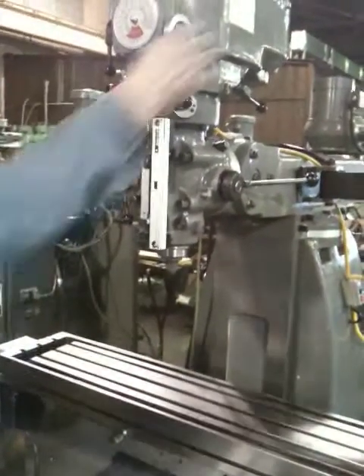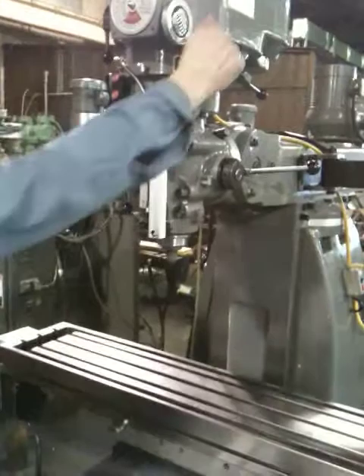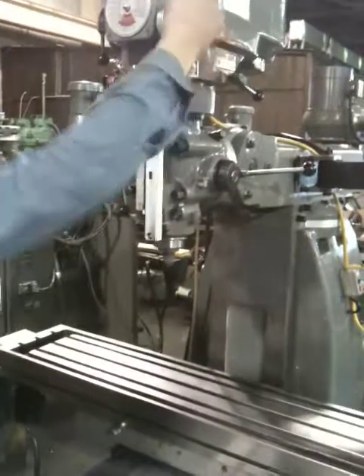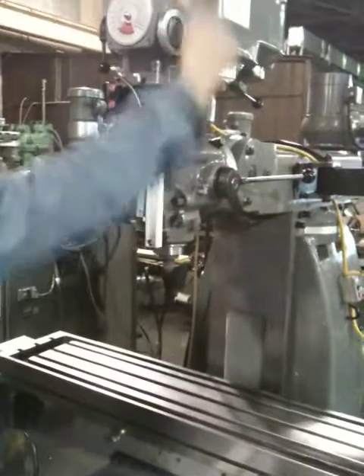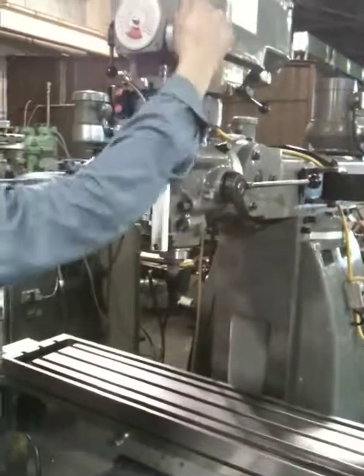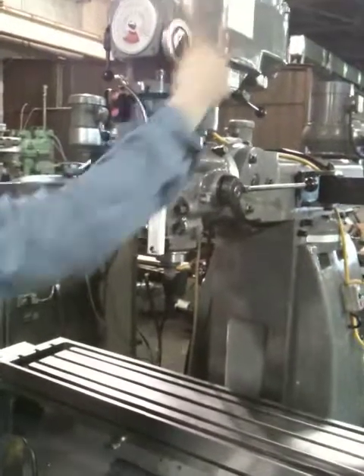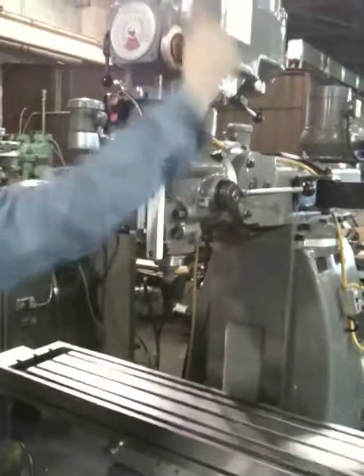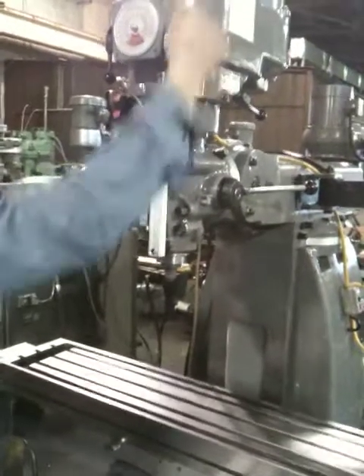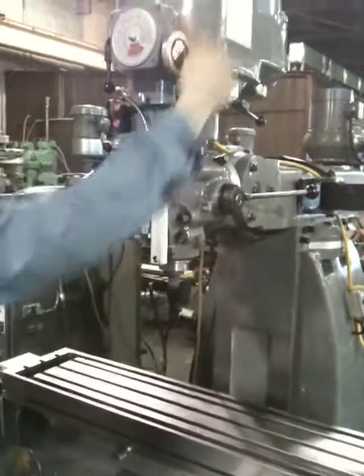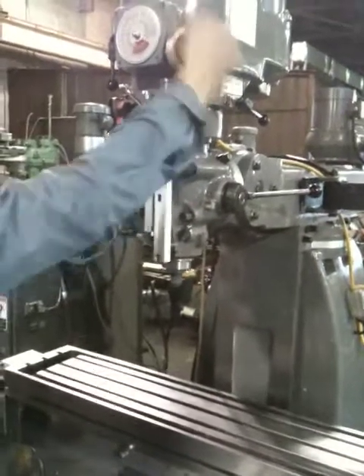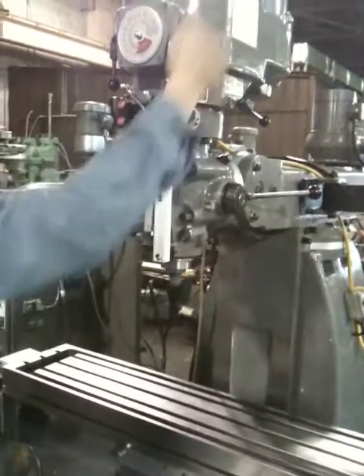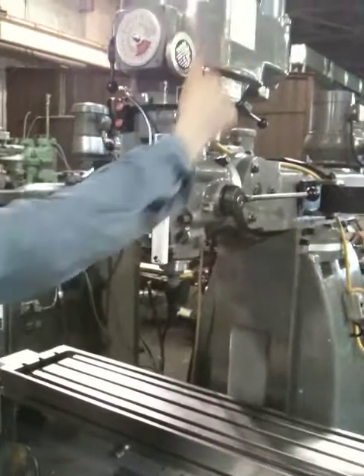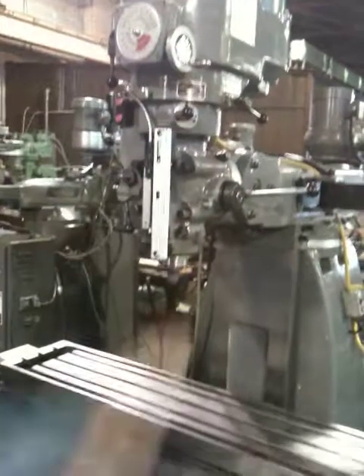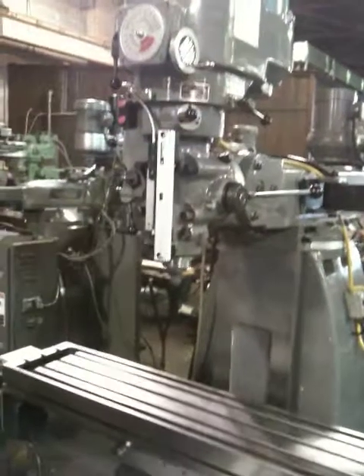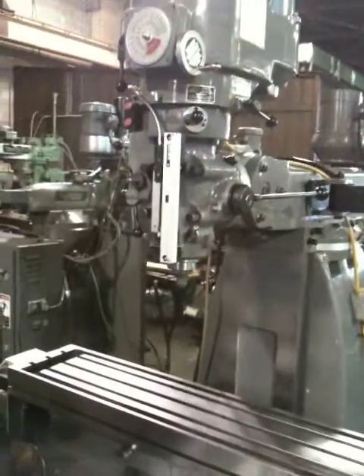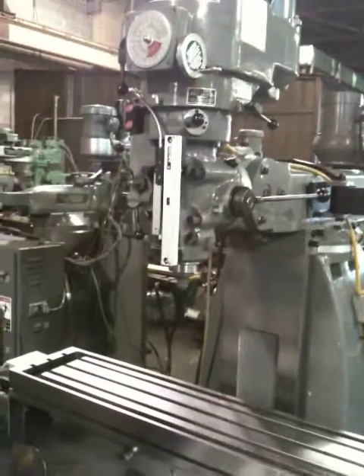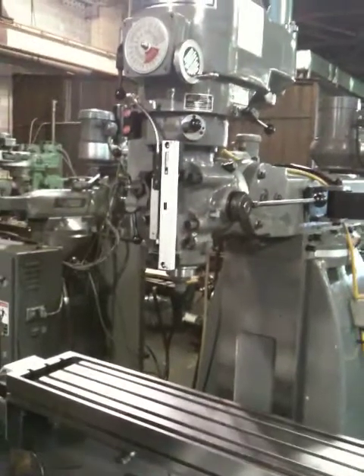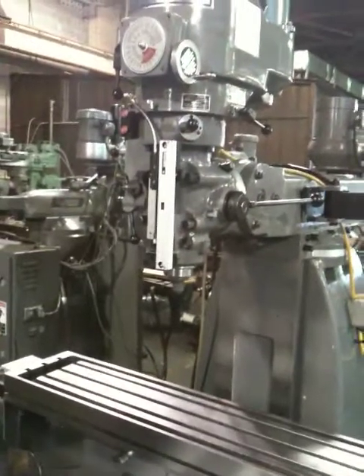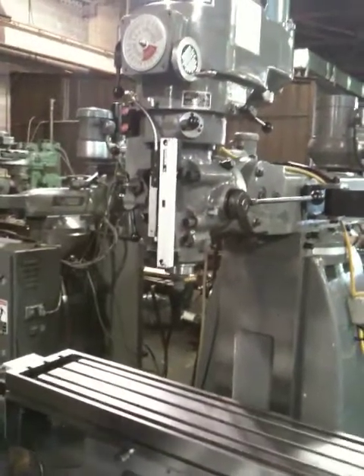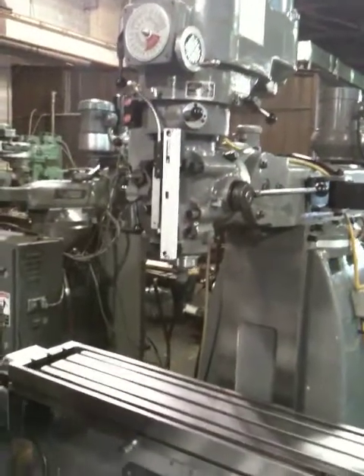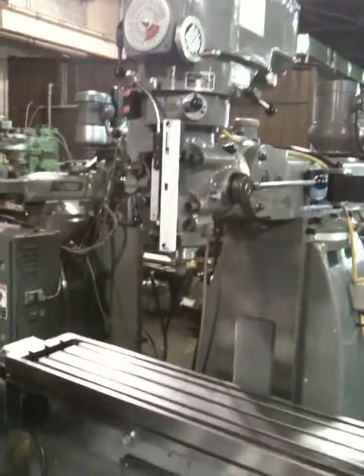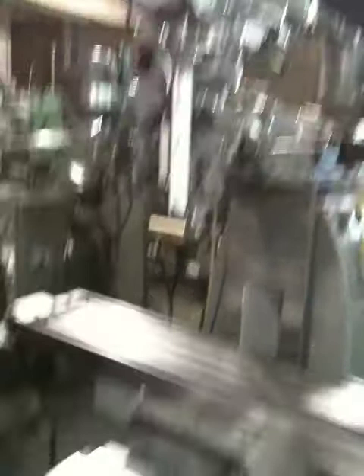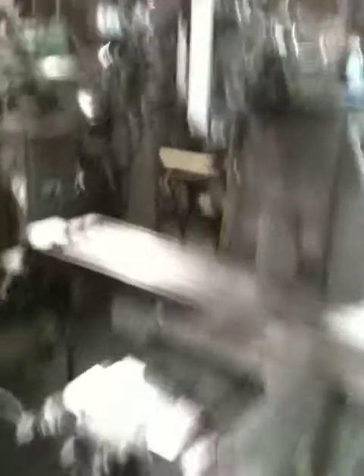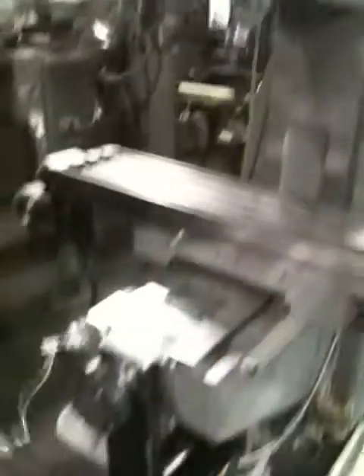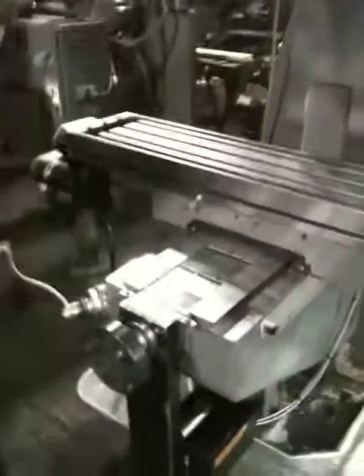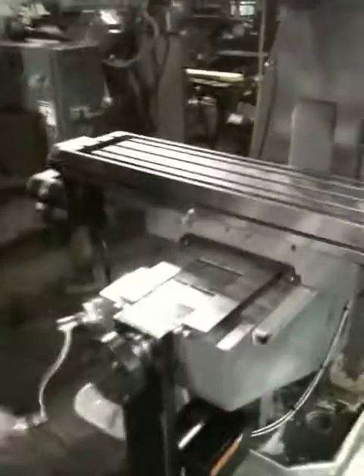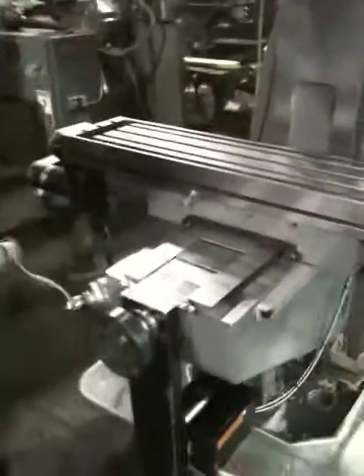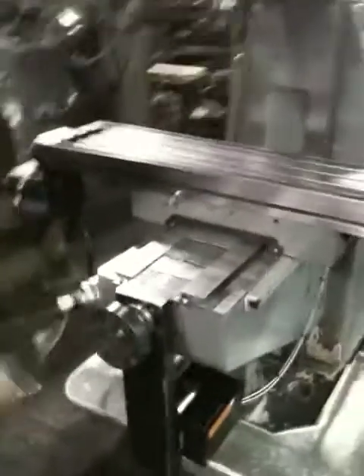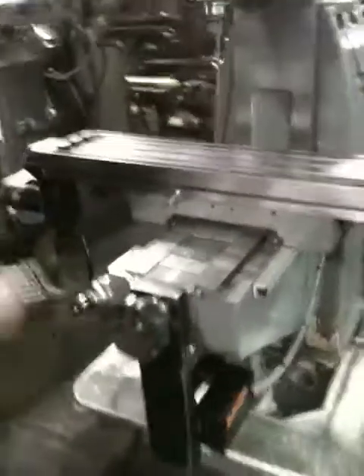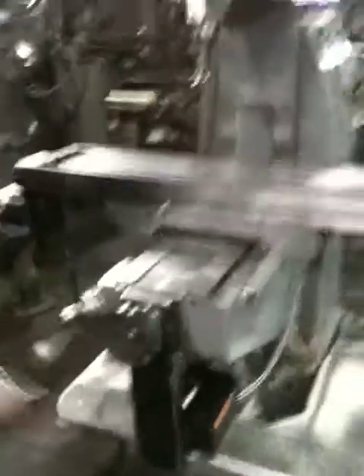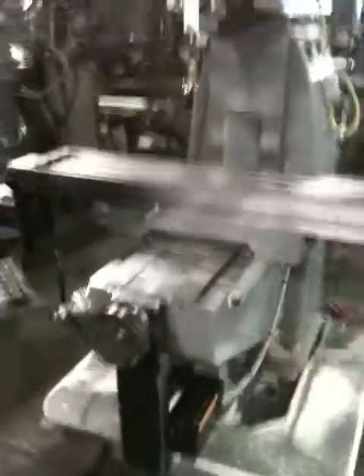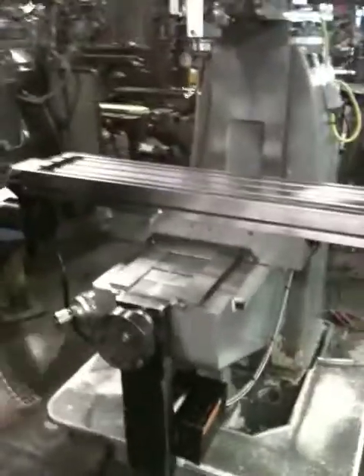So it ran in the high range and the low range. Sort of jog around the 2-axis. That's moving the knee up and down right now.